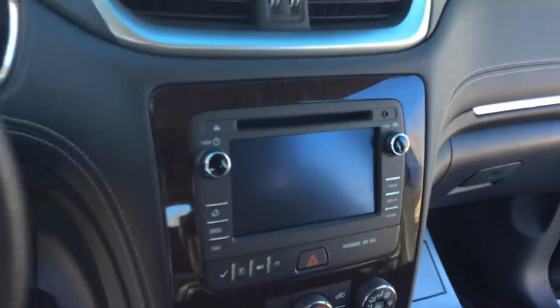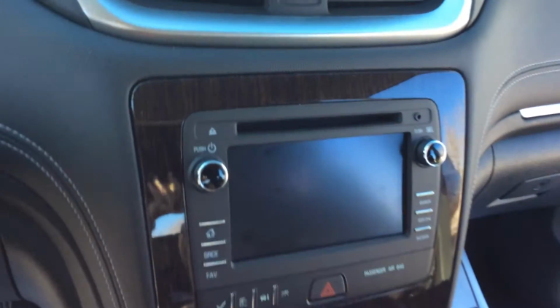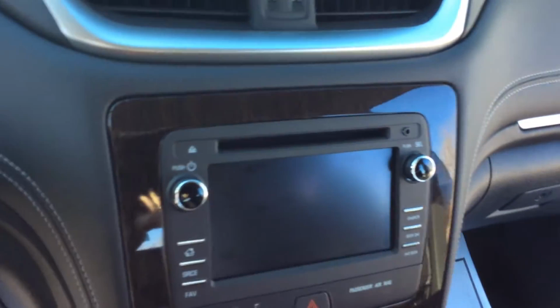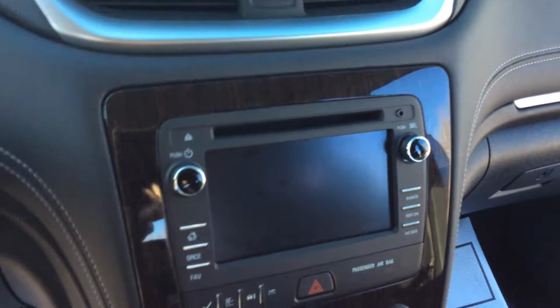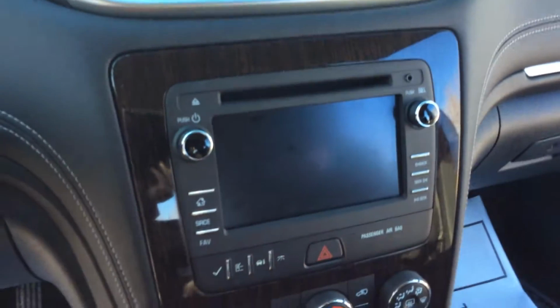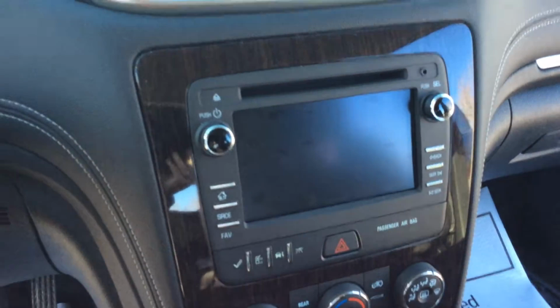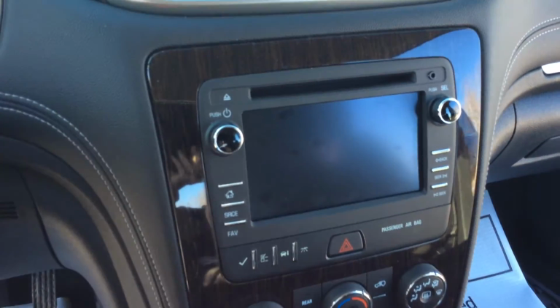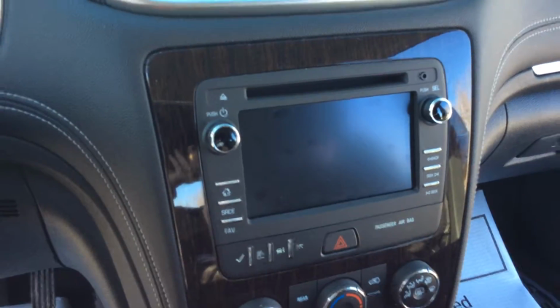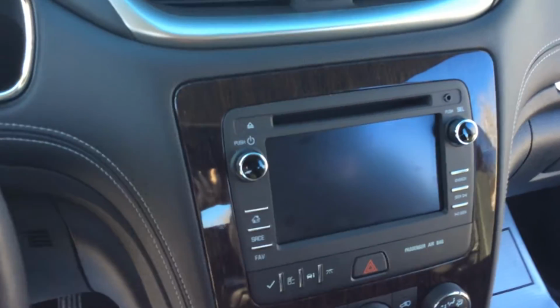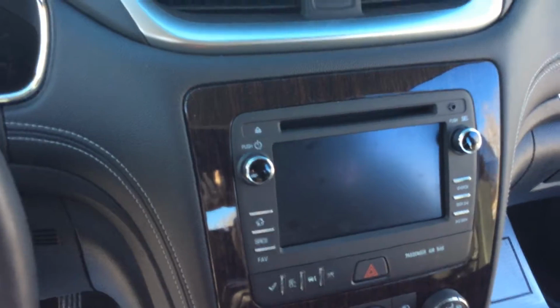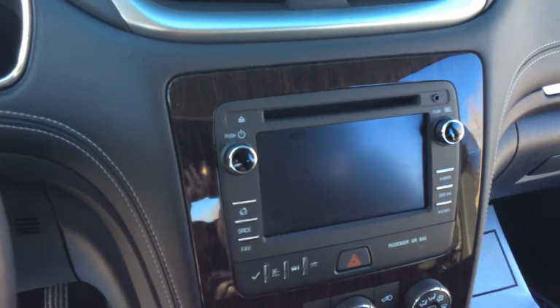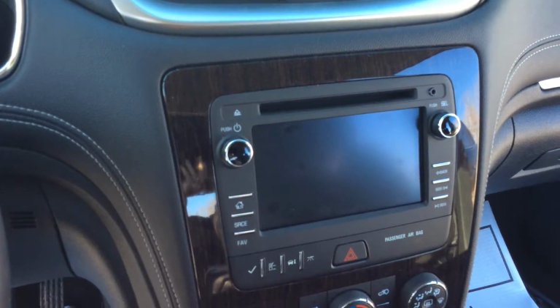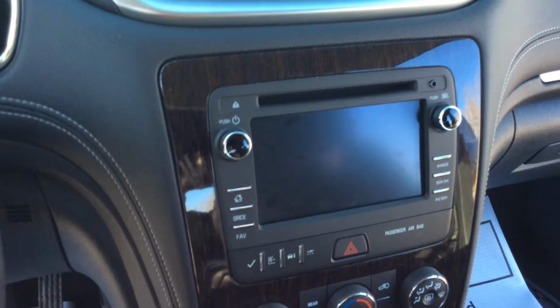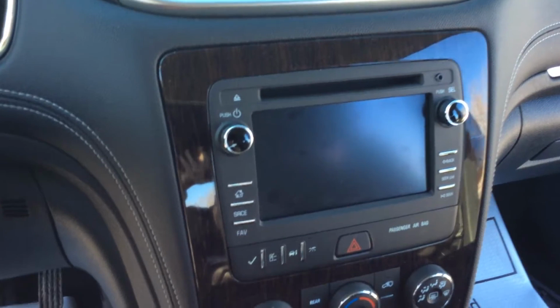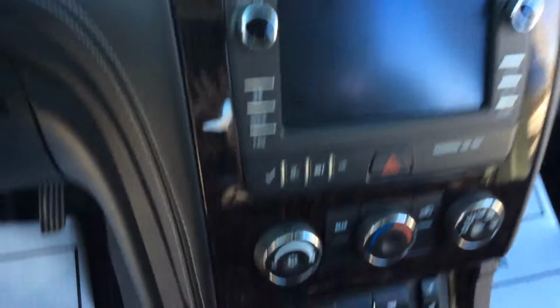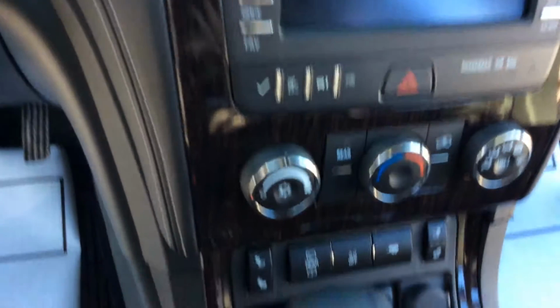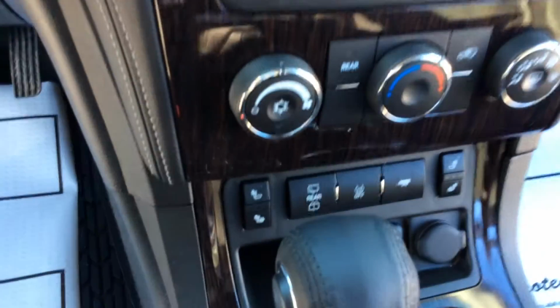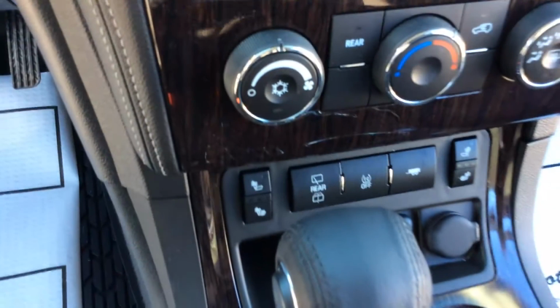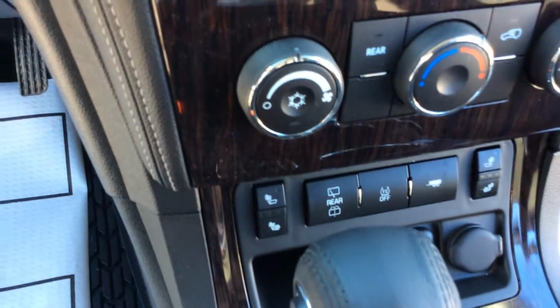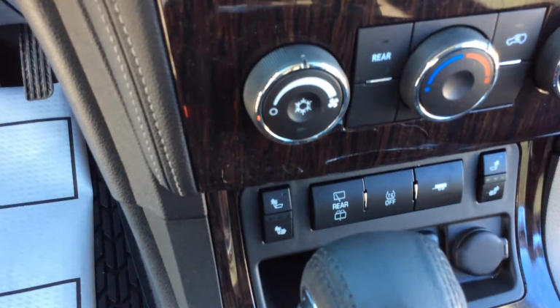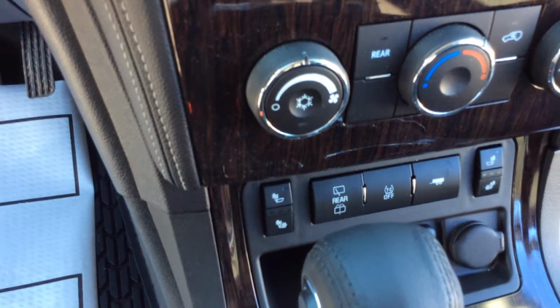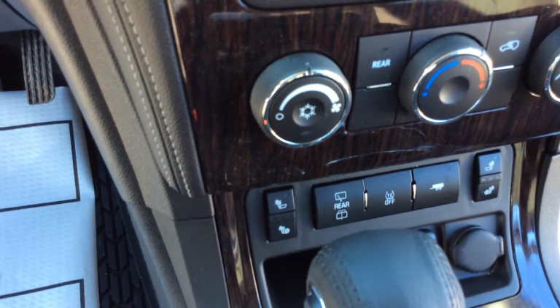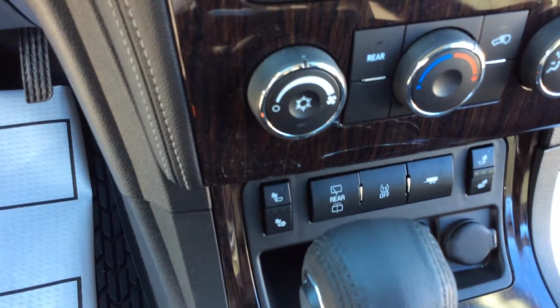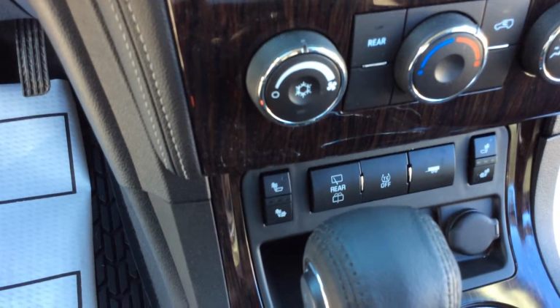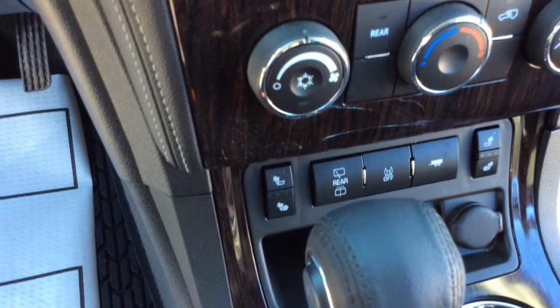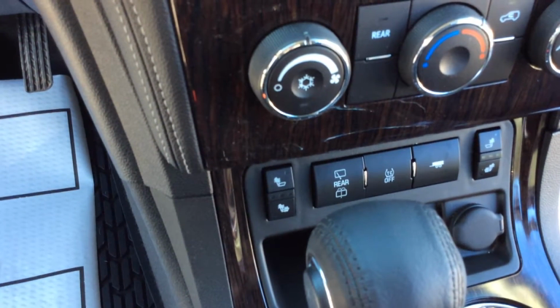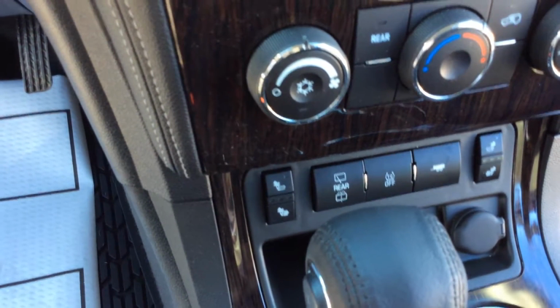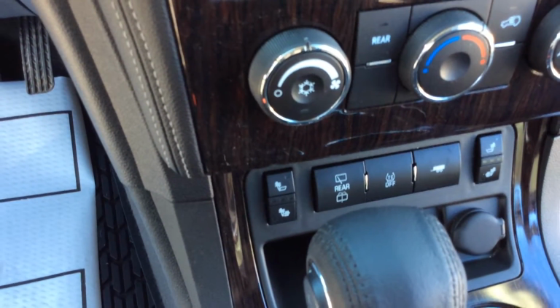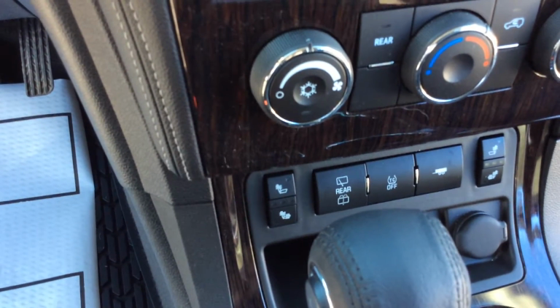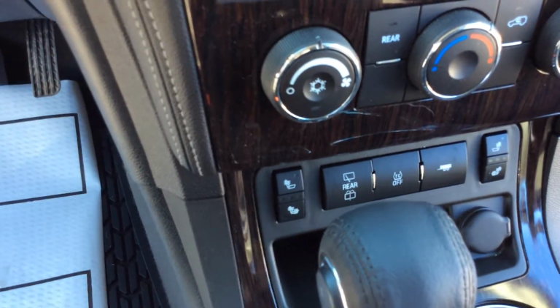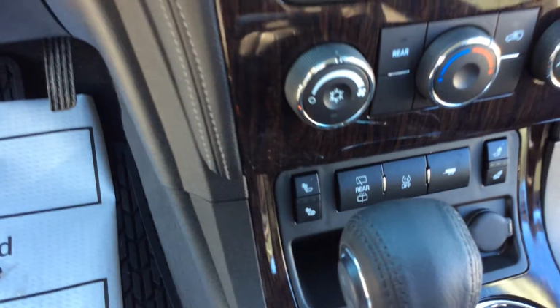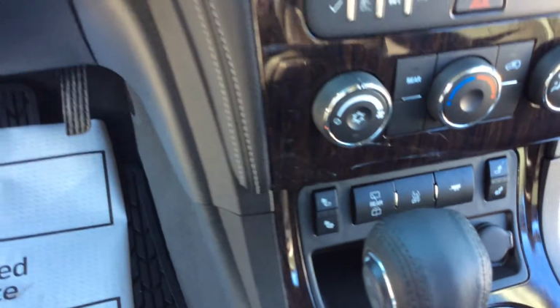As we go in the middle here, you'll see your seven-inch screen where you'll see your backup camera. We go down here, you'll see that it does have heated seats. It also has the tow package.